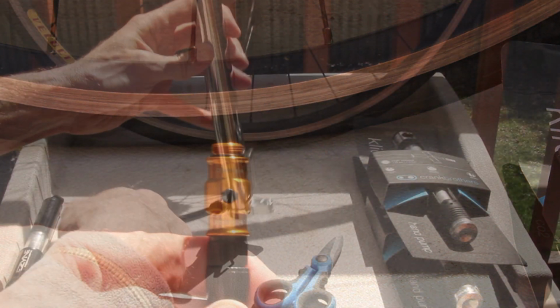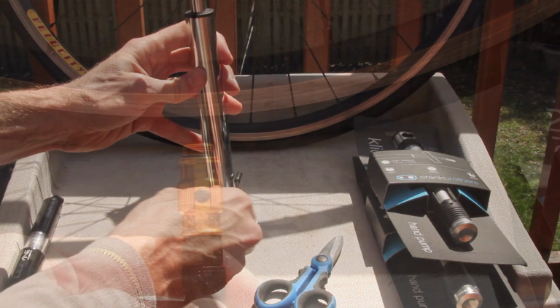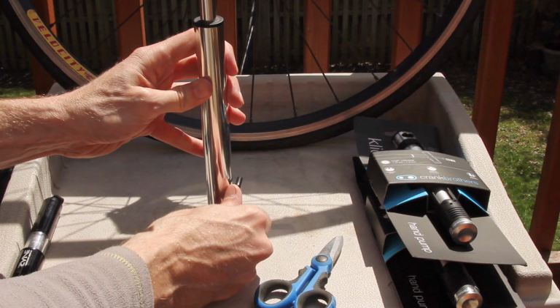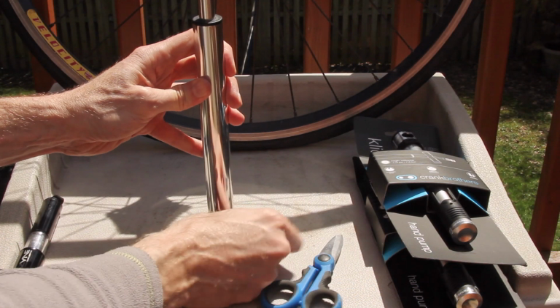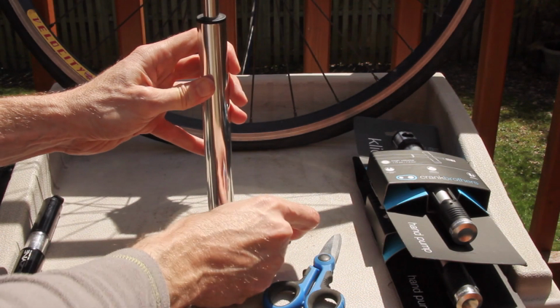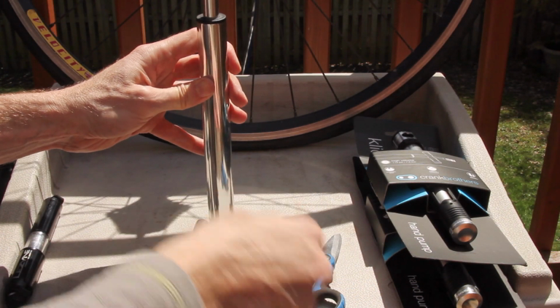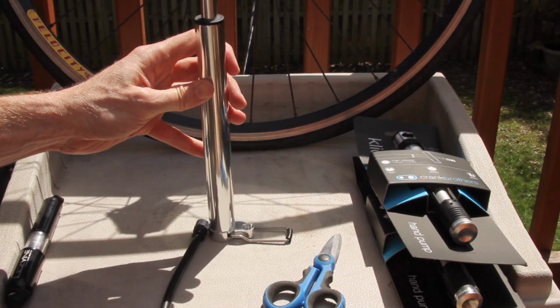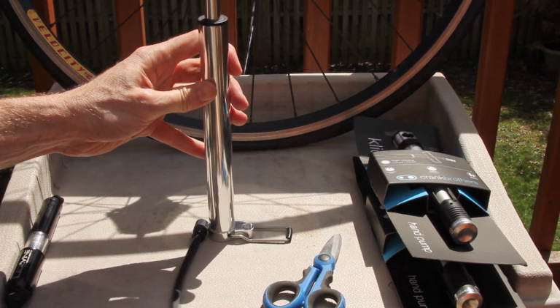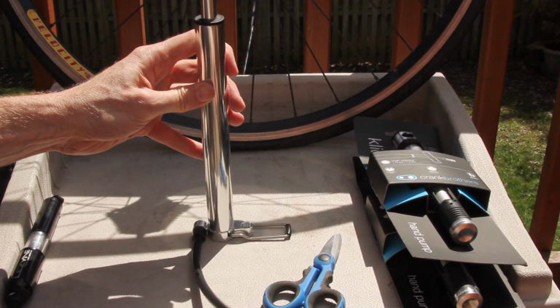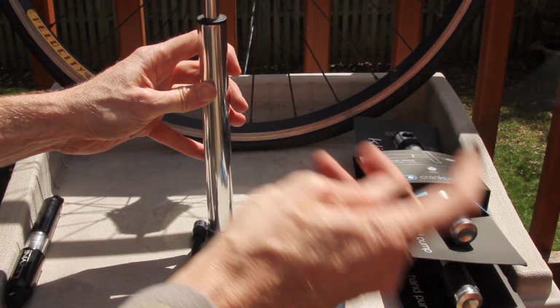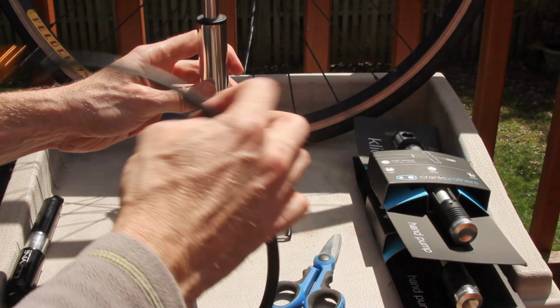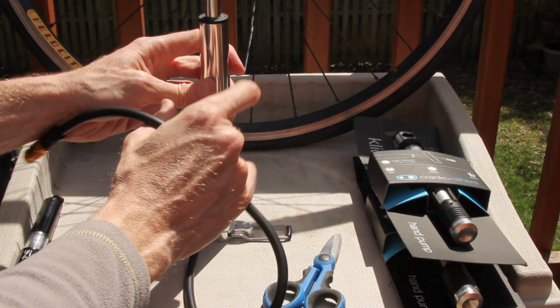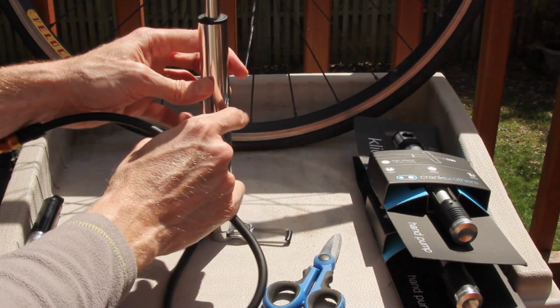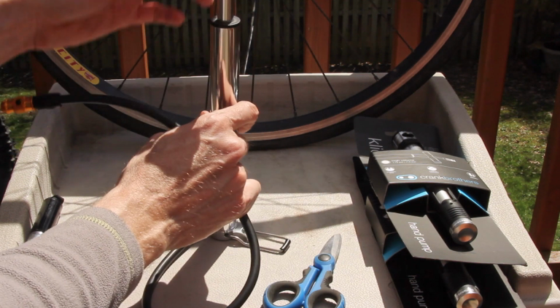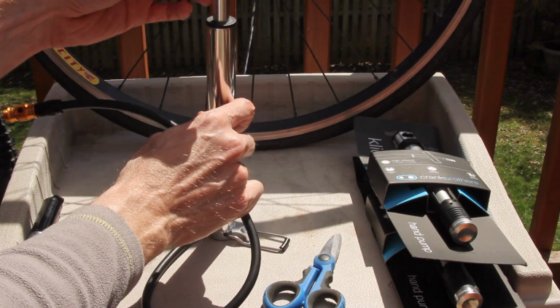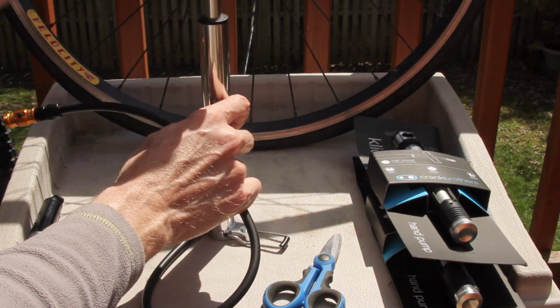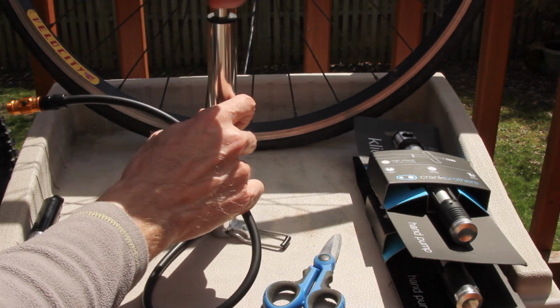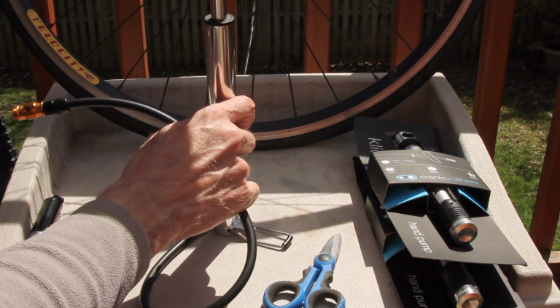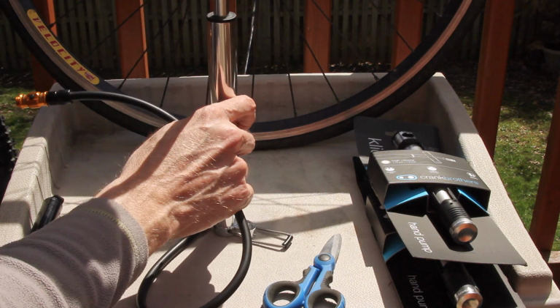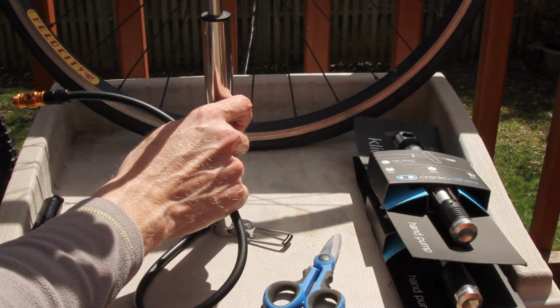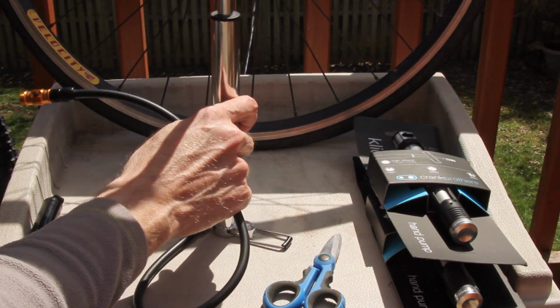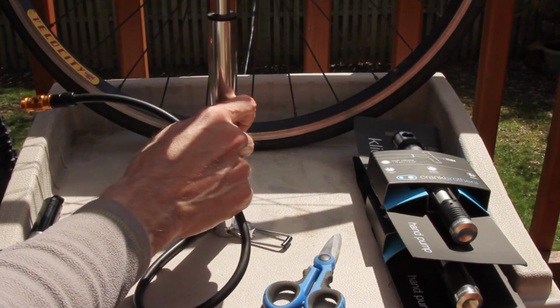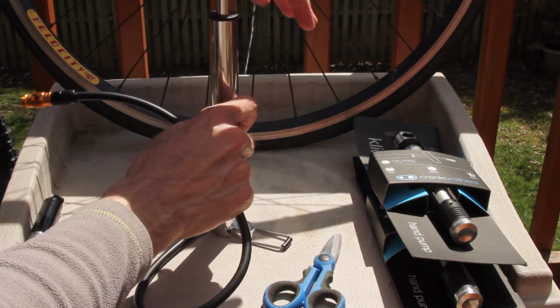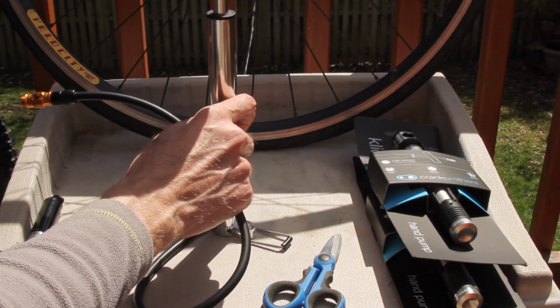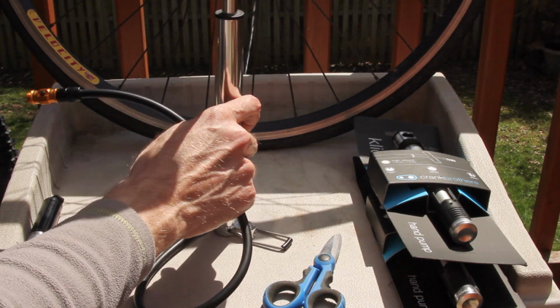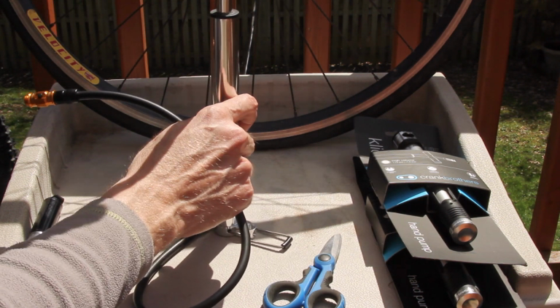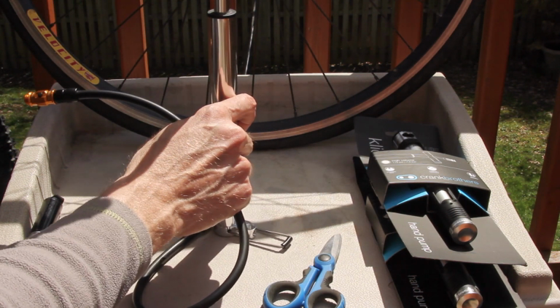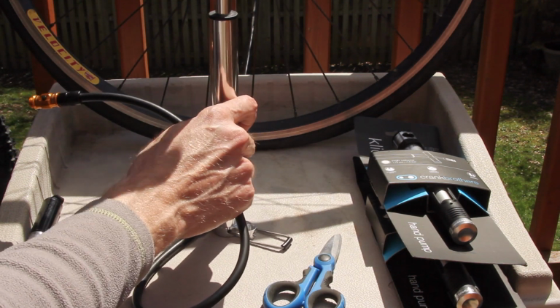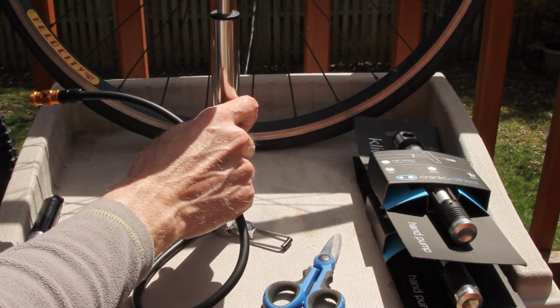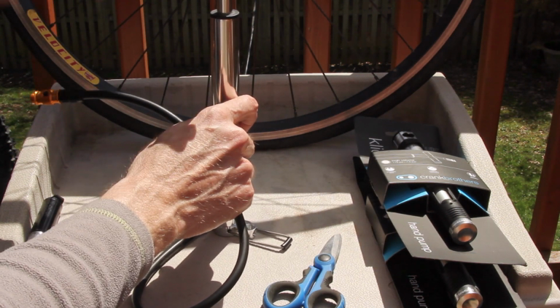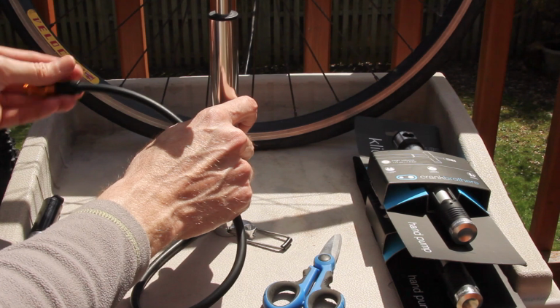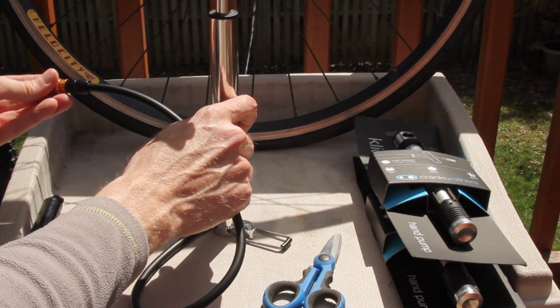I can't flip down the floor peg — so this is interesting. Oh wow, that's pretty nice.